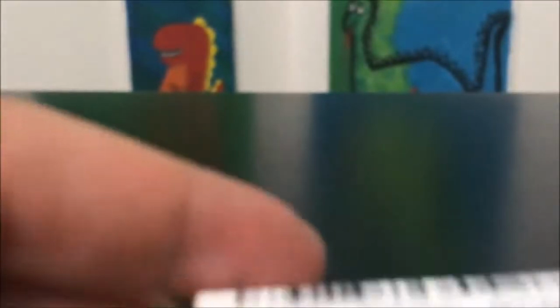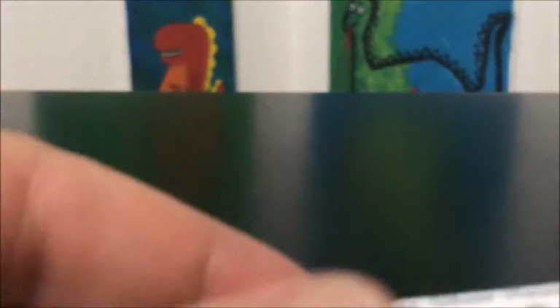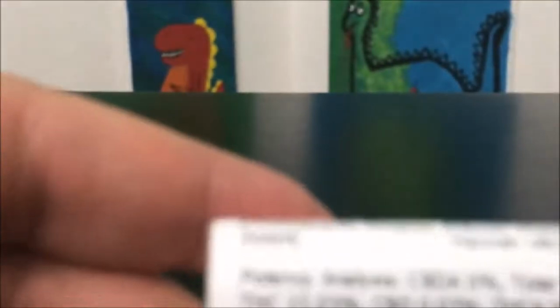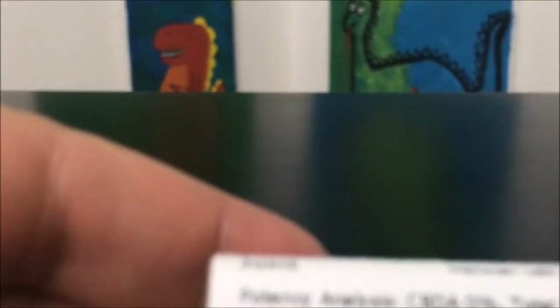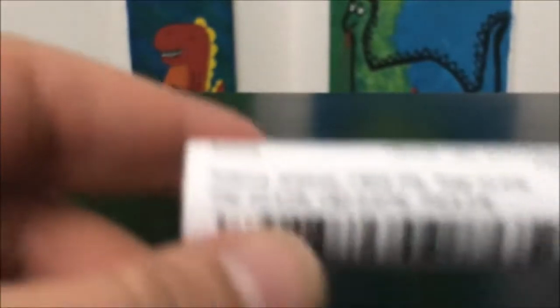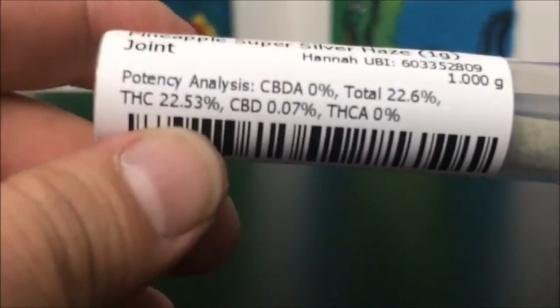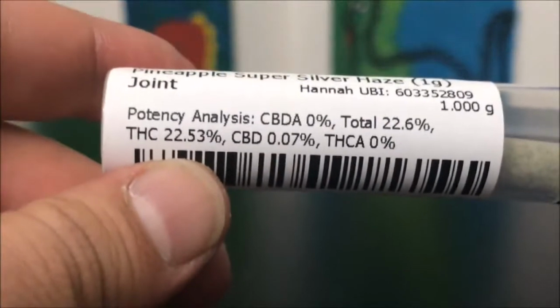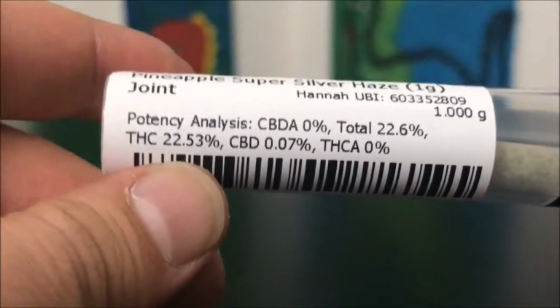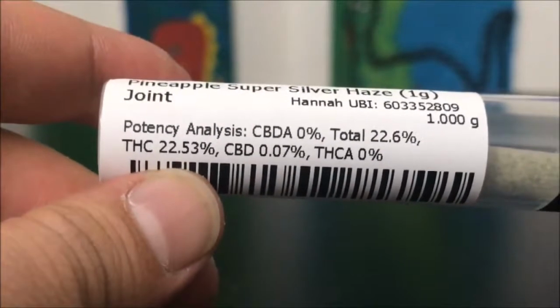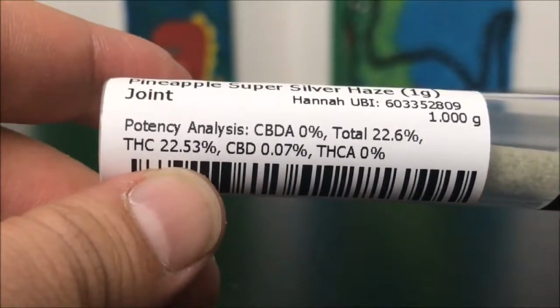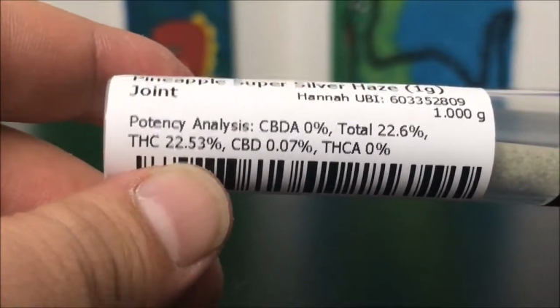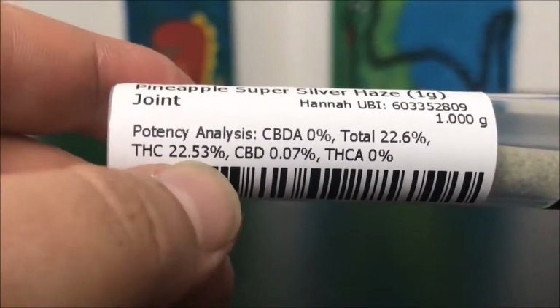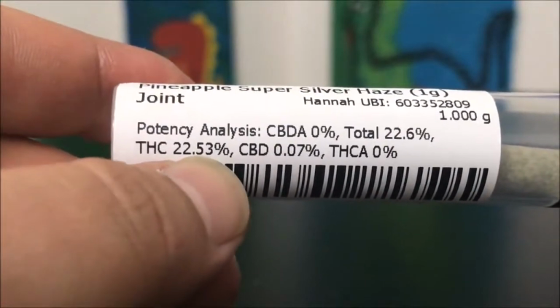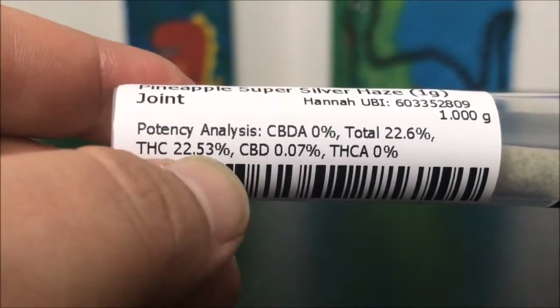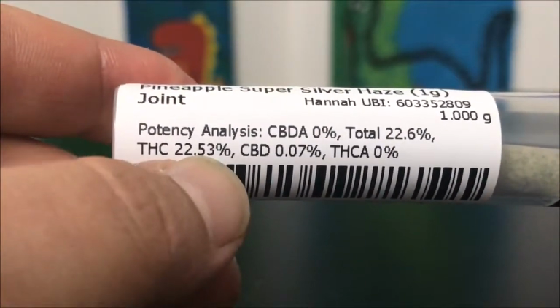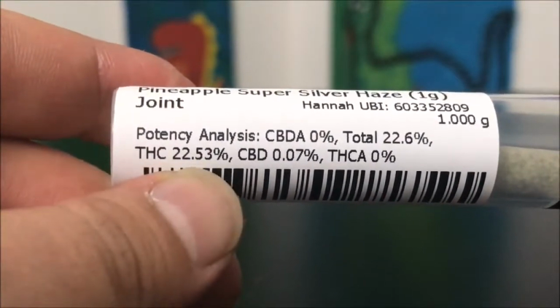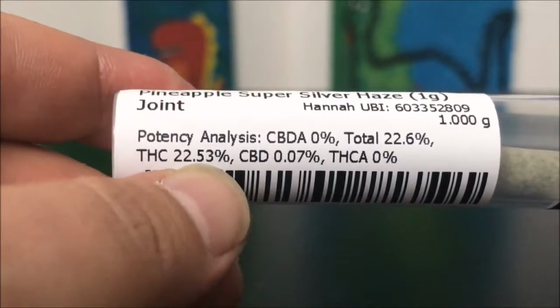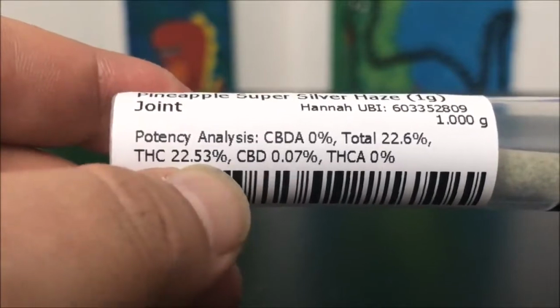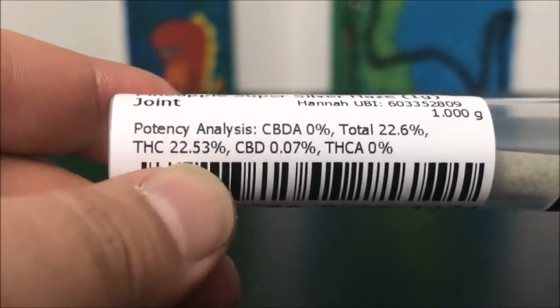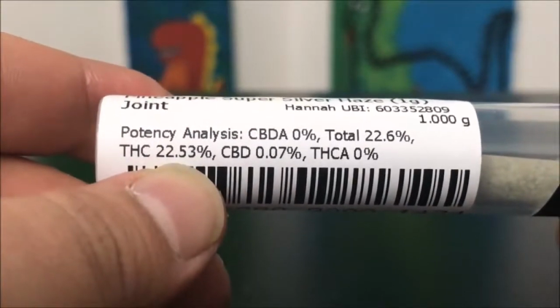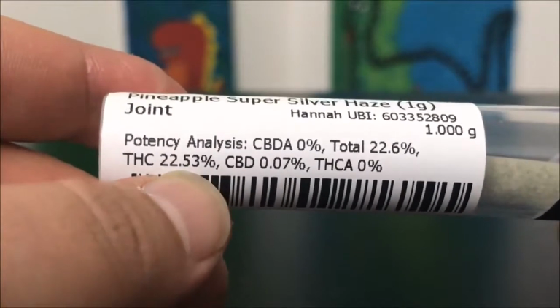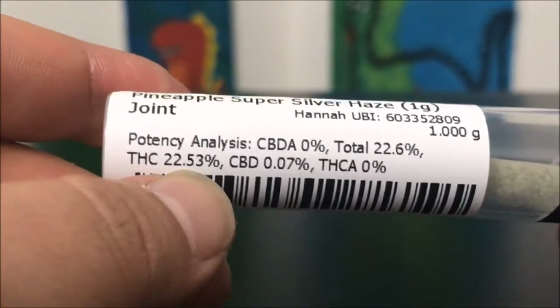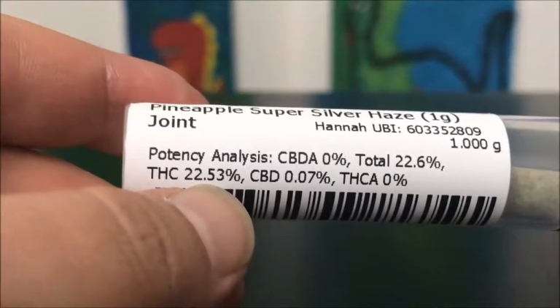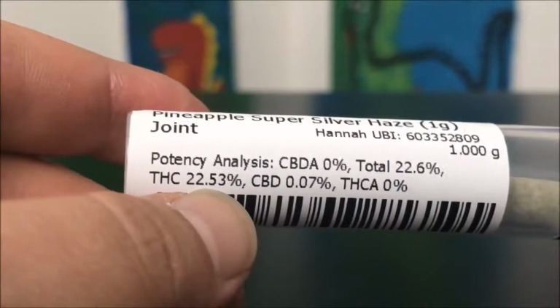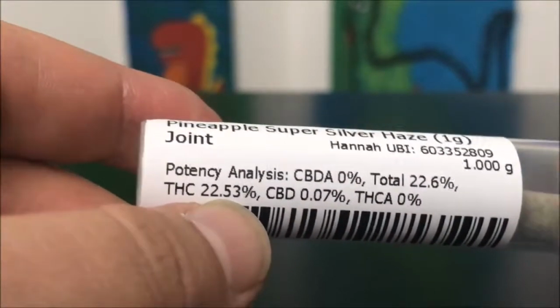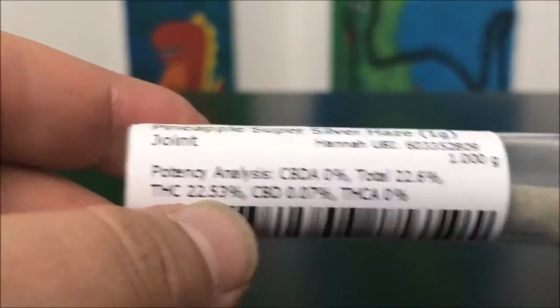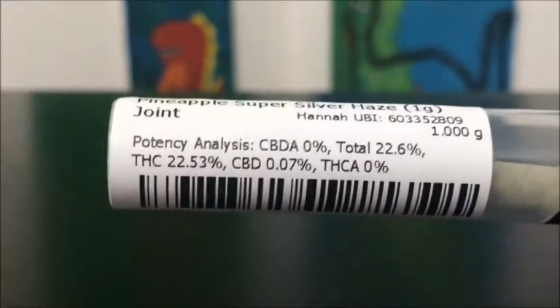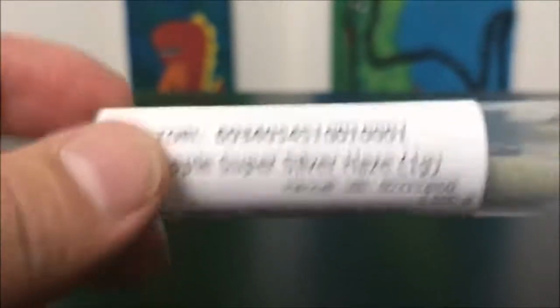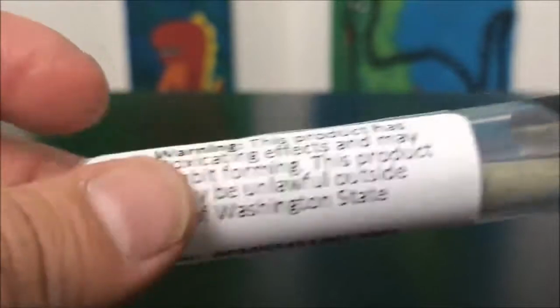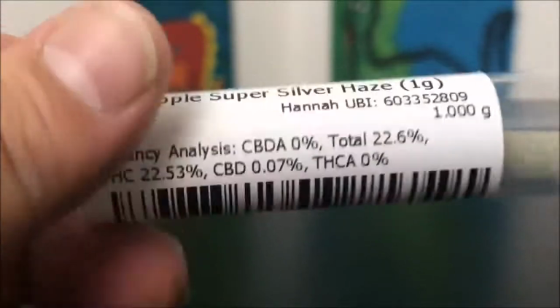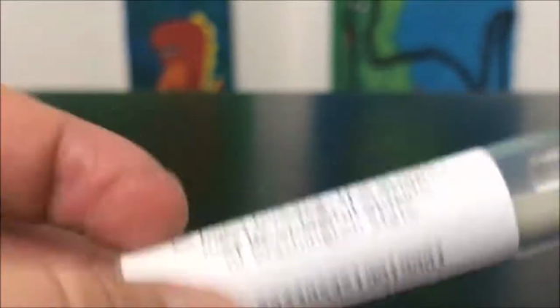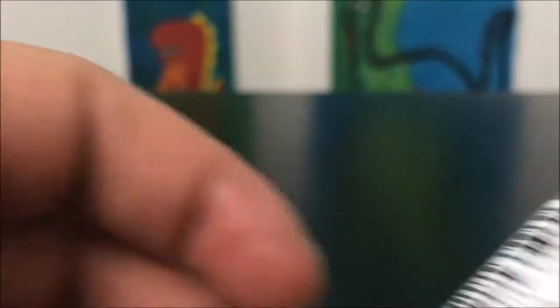So let's just hop right into the numbers. The THC is — yep, 22.5. With the total stuff, 22.6 is the number there.